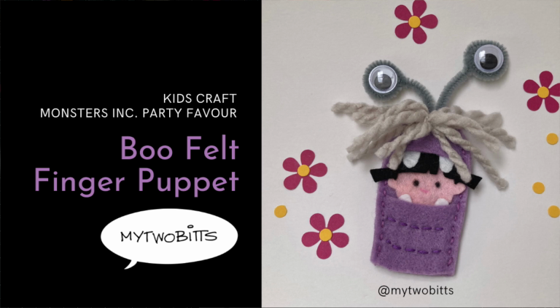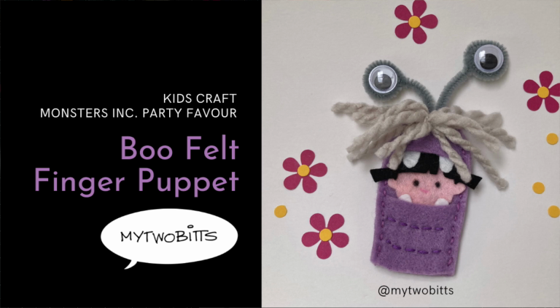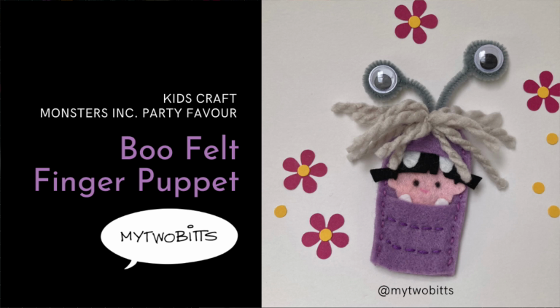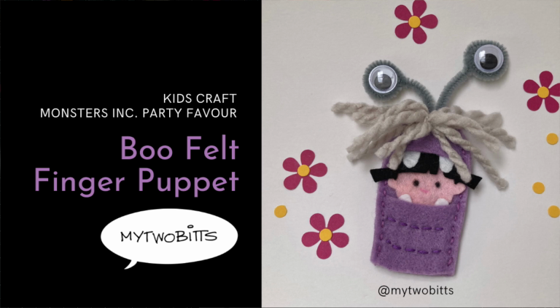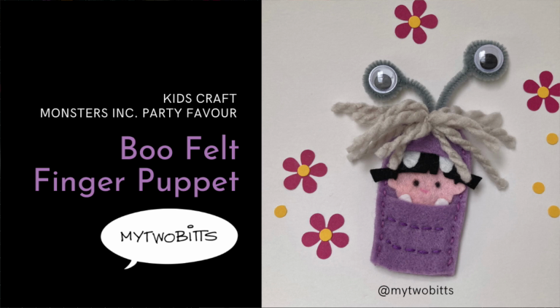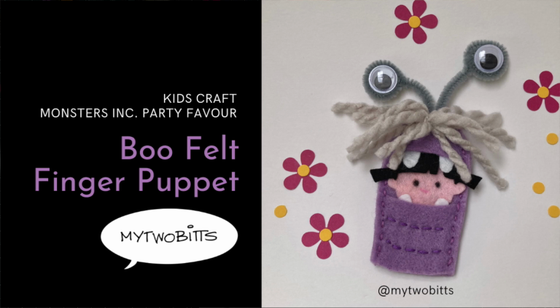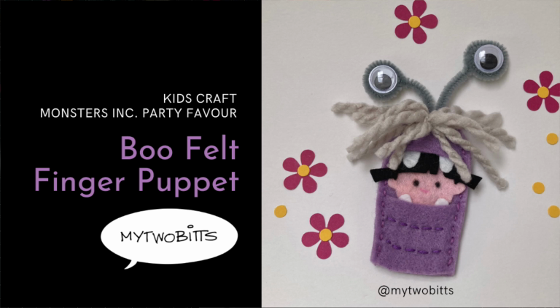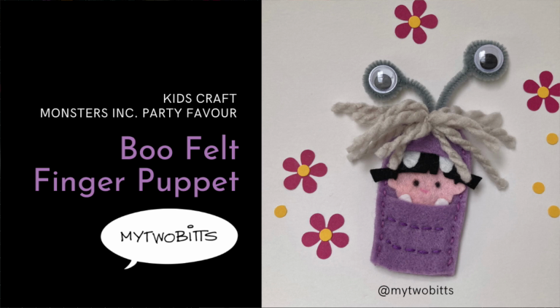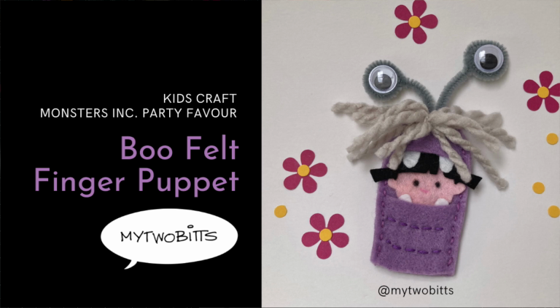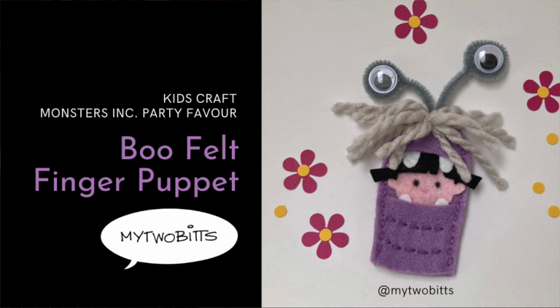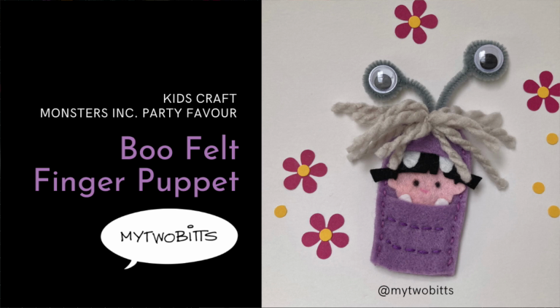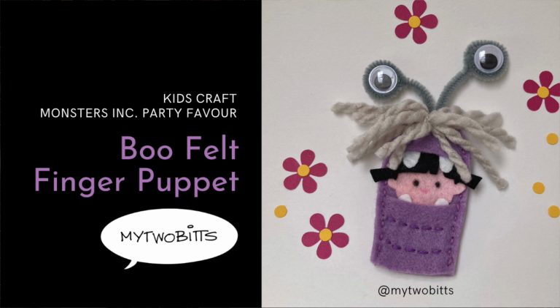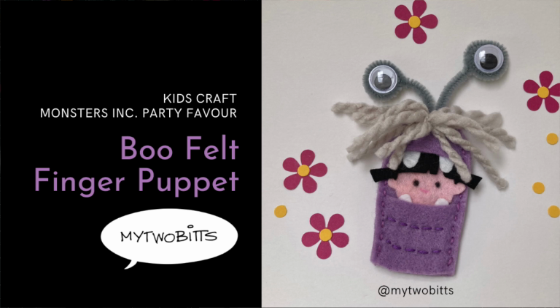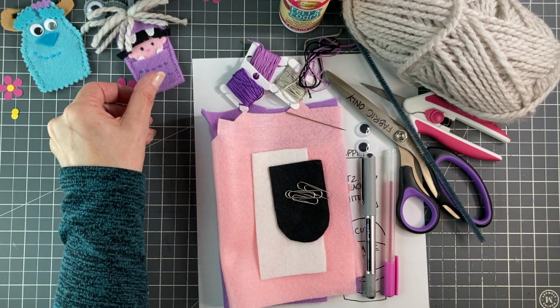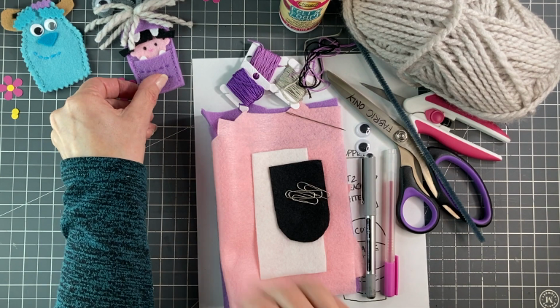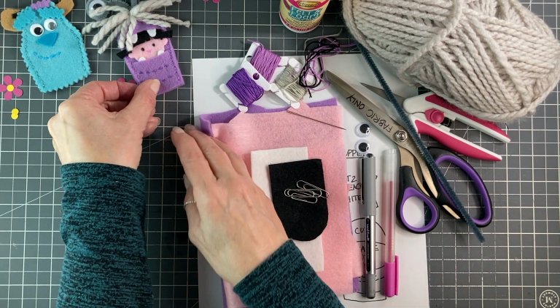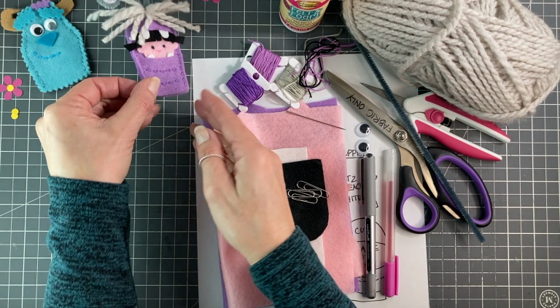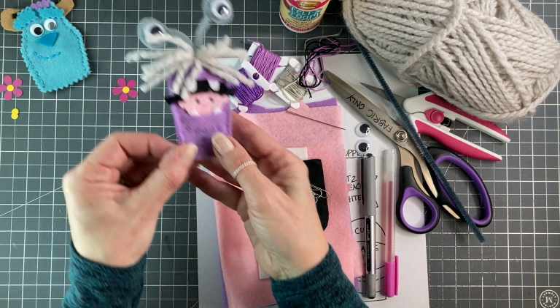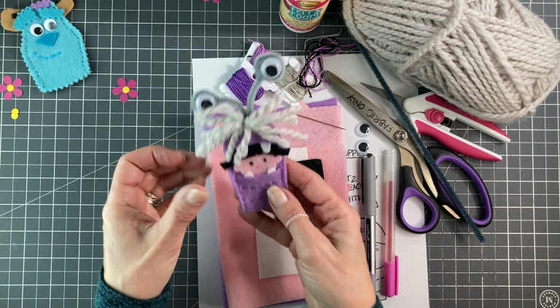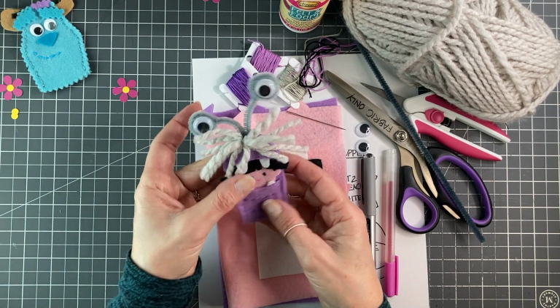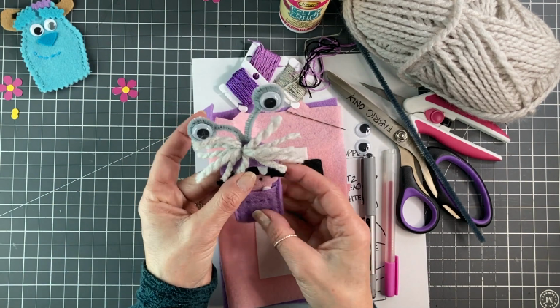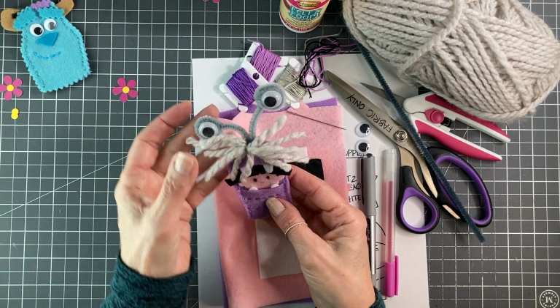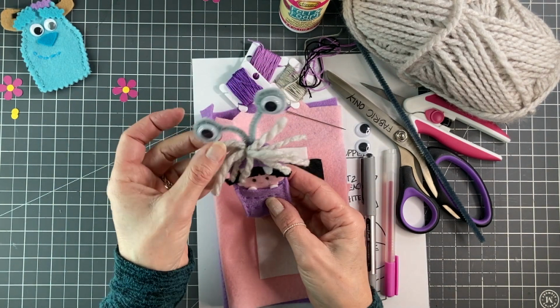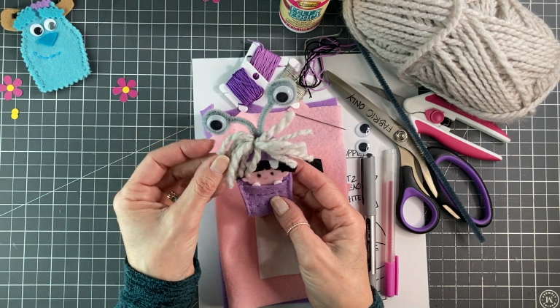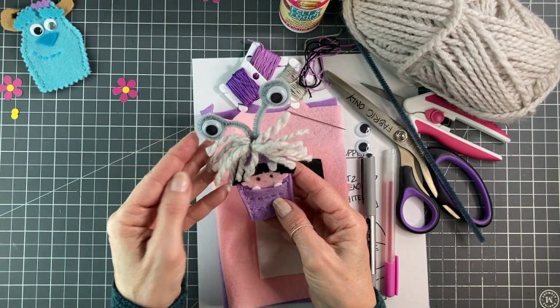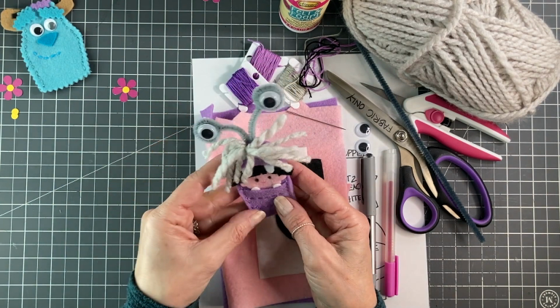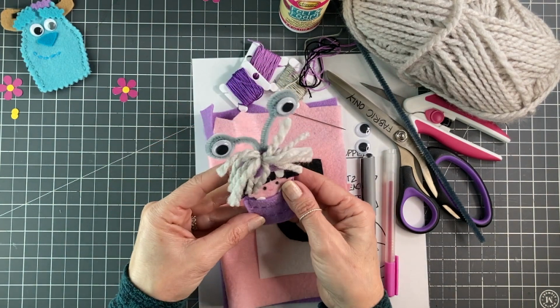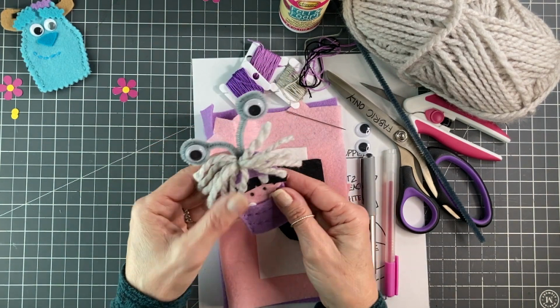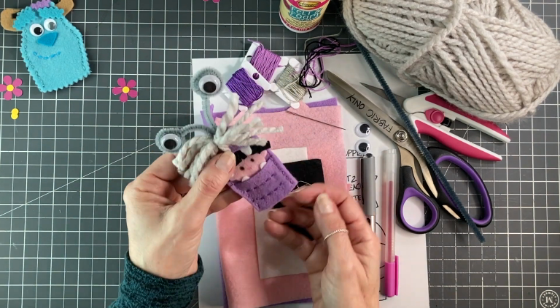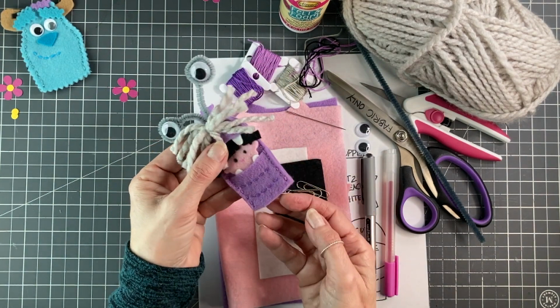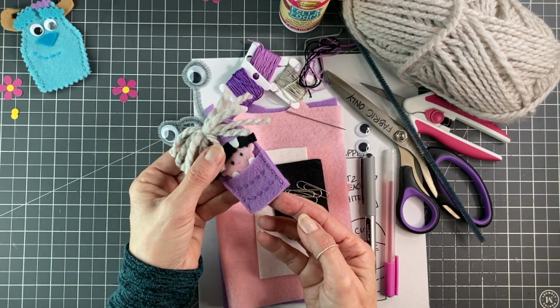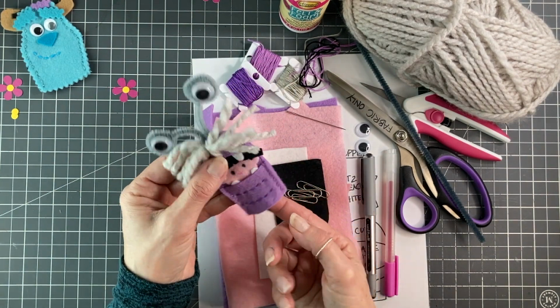Hi, my name is Laura Batante. This is My 2 Bits and today I'm going to show you how to make this adorable little Boo felt finger puppet.